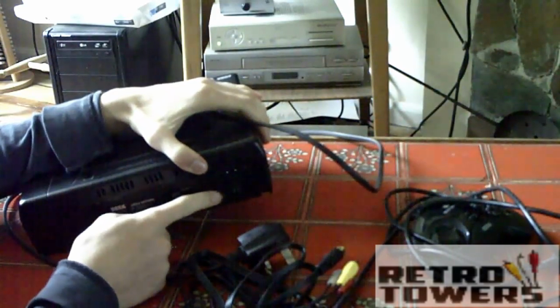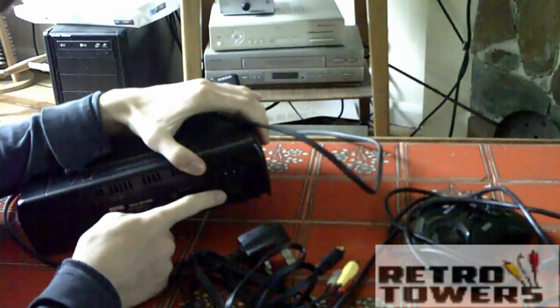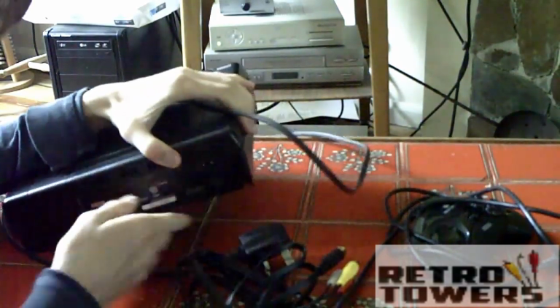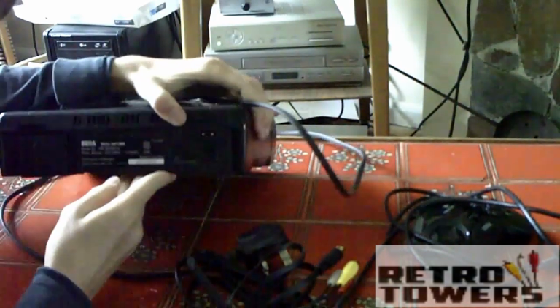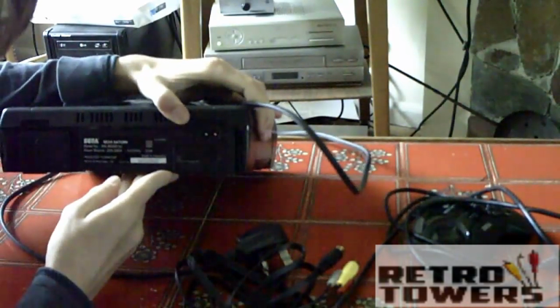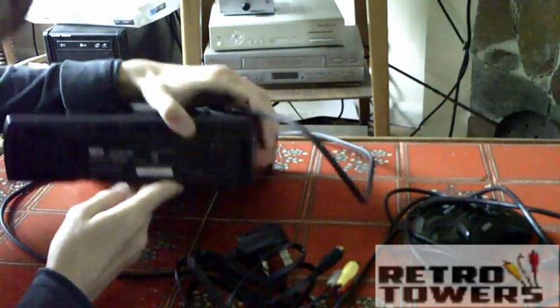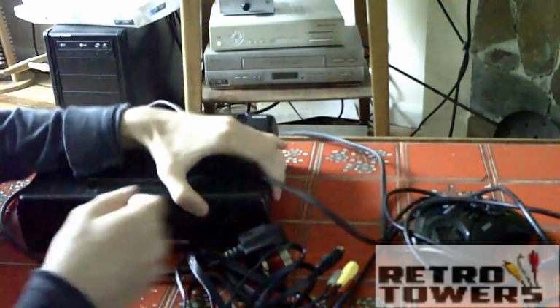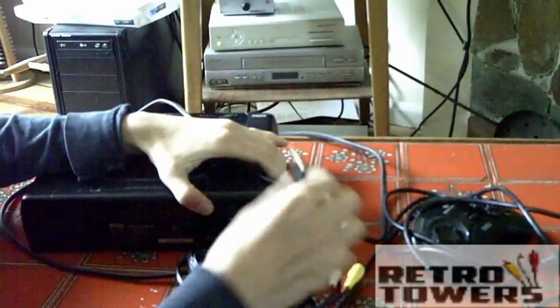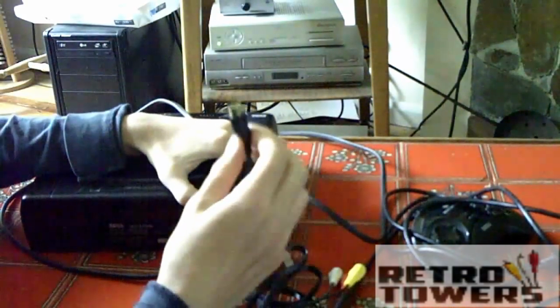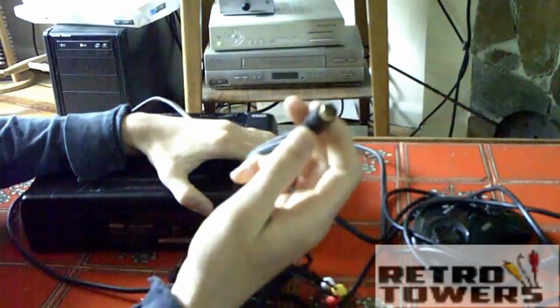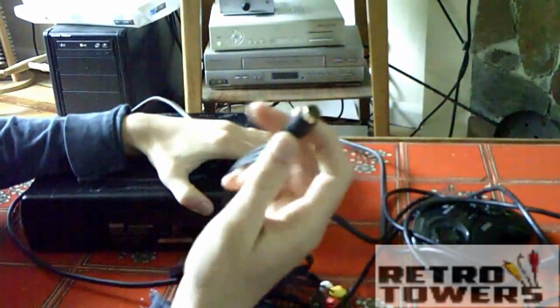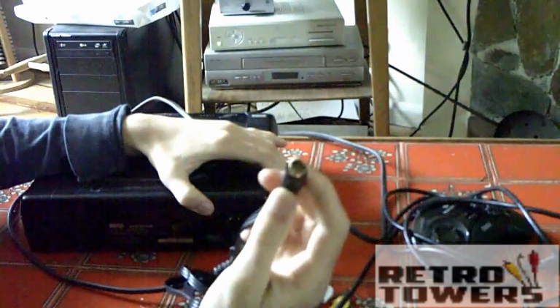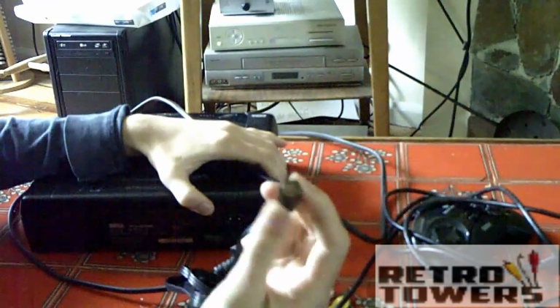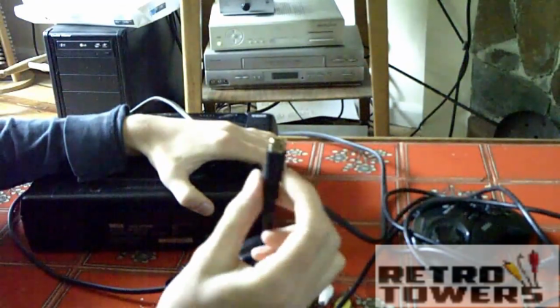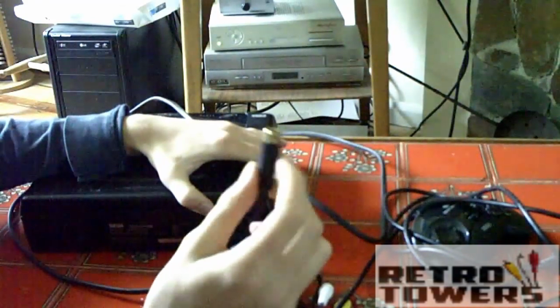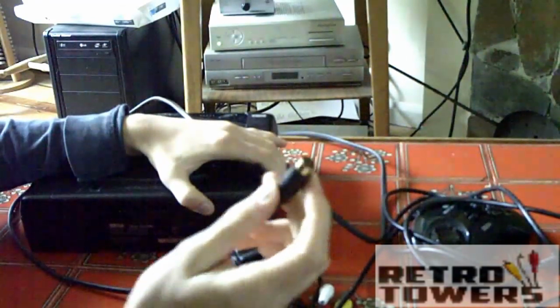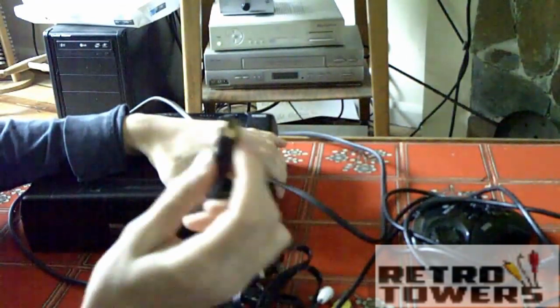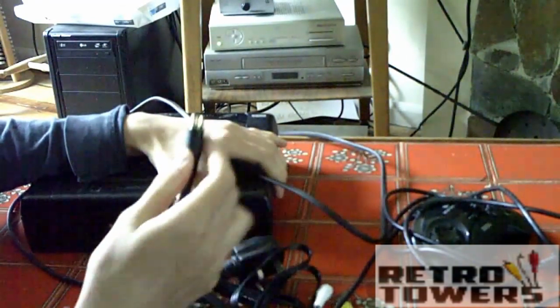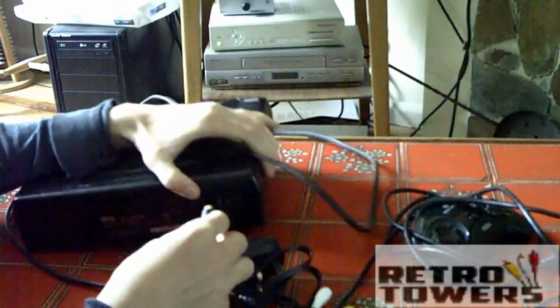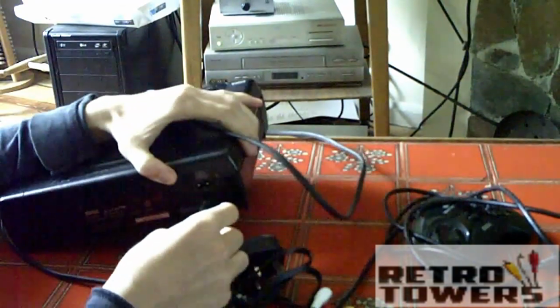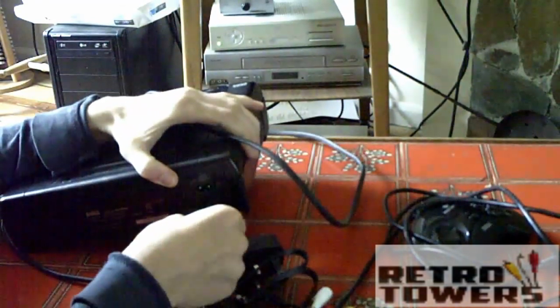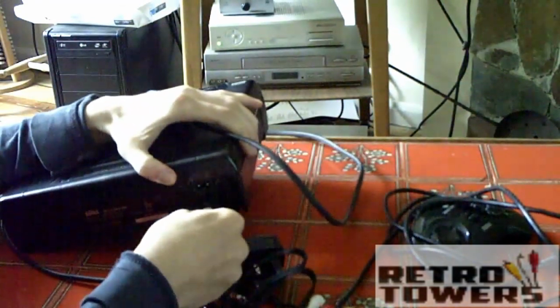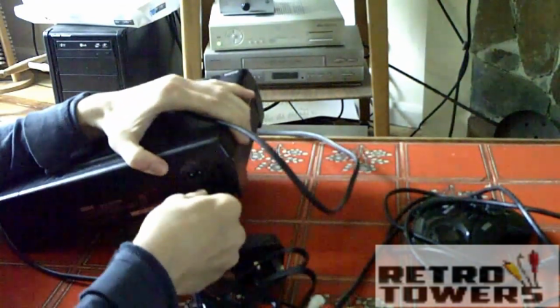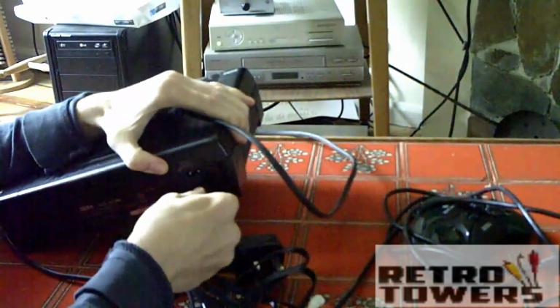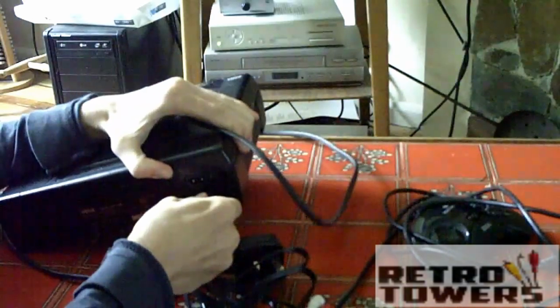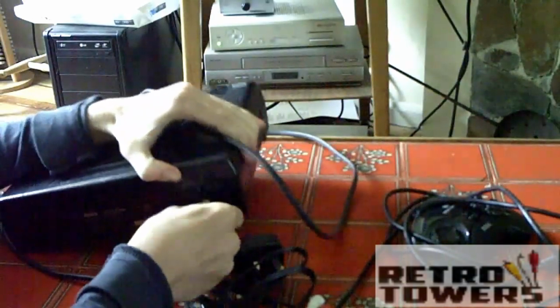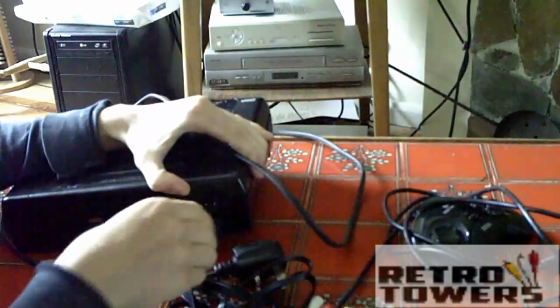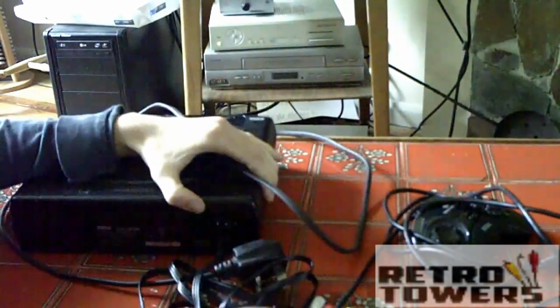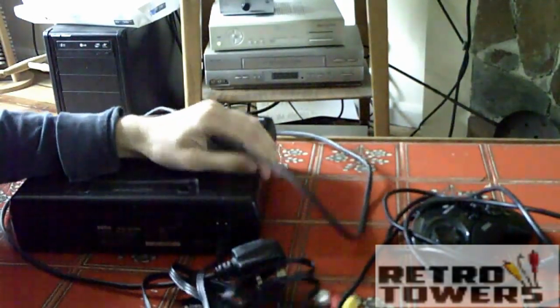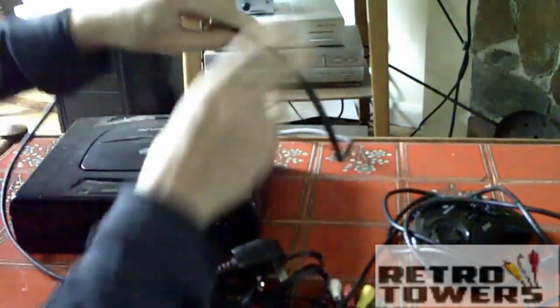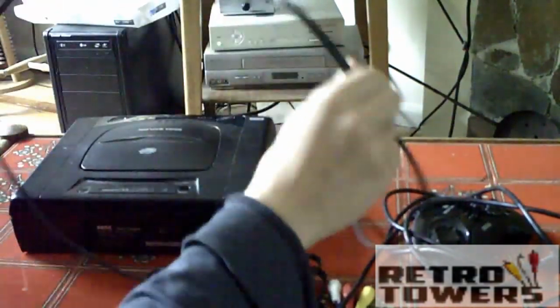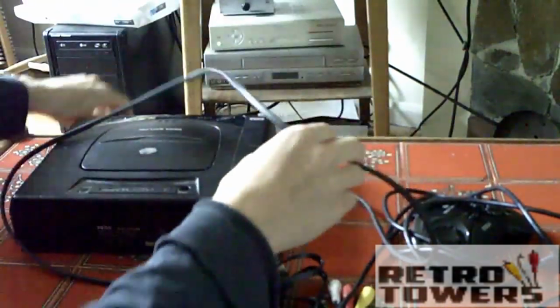The bottom one, the AV out slot, is the one for the AV cable. You have to put it in with the arrow on it facing downwards, and then with the power cable you just place it in the slot and it should be fine.